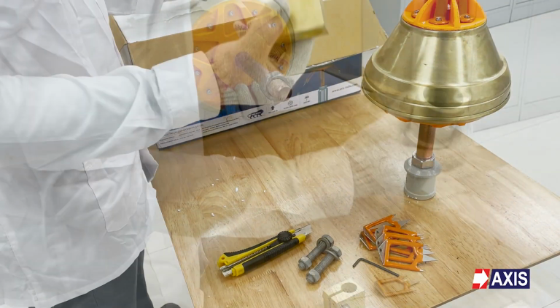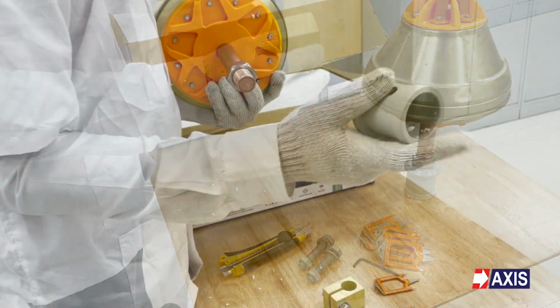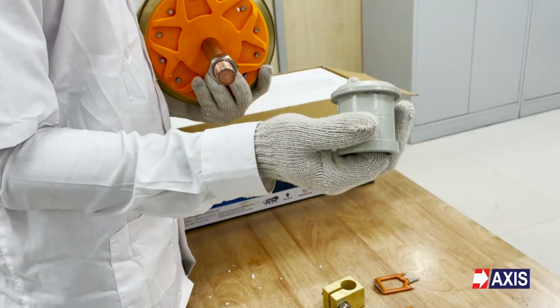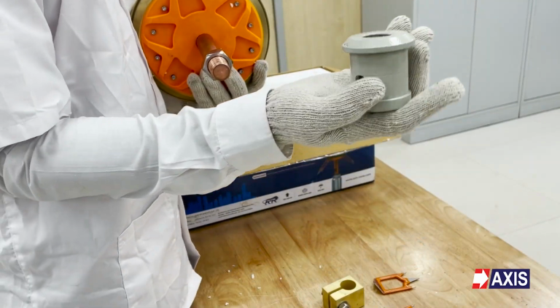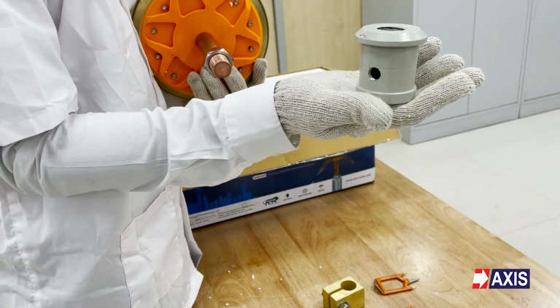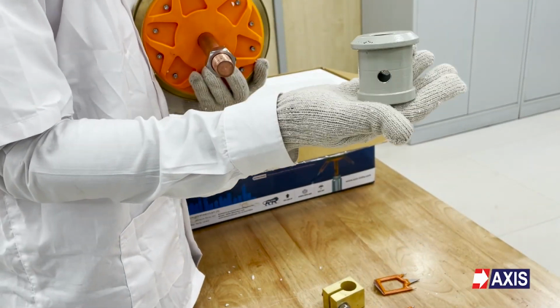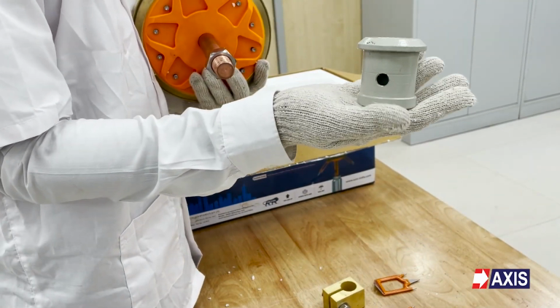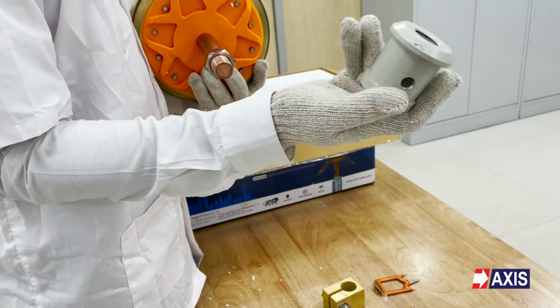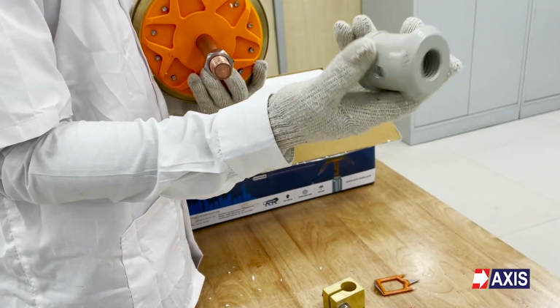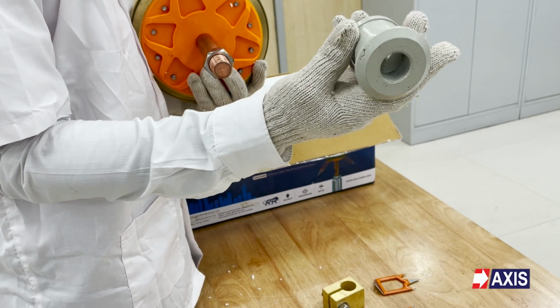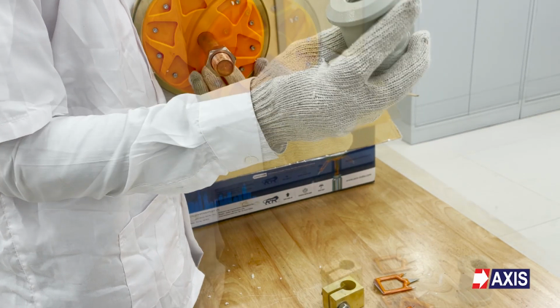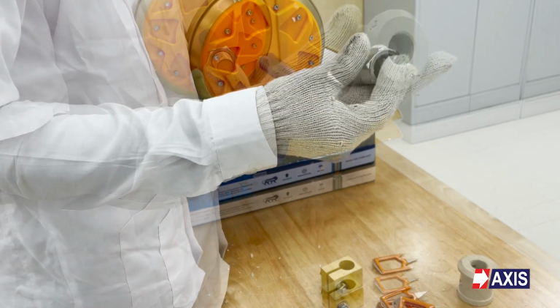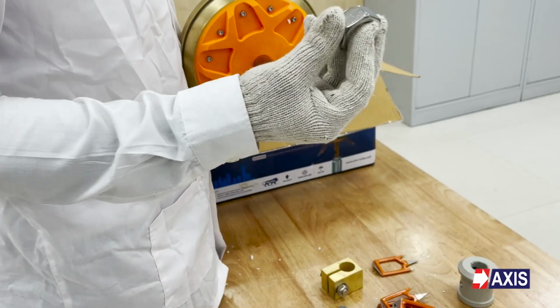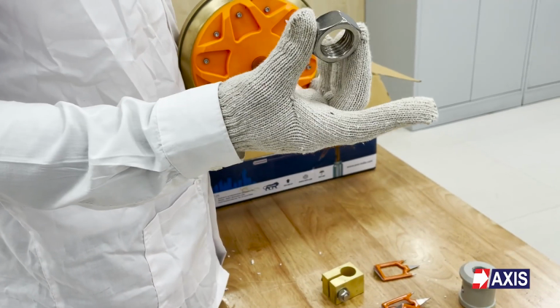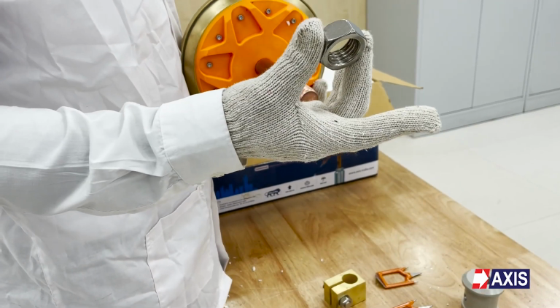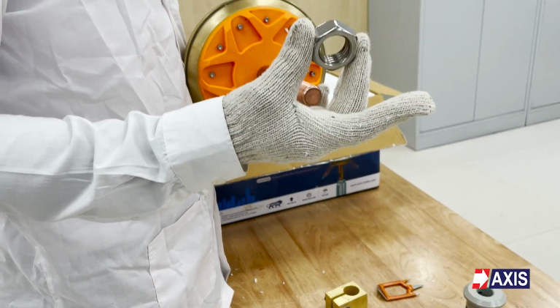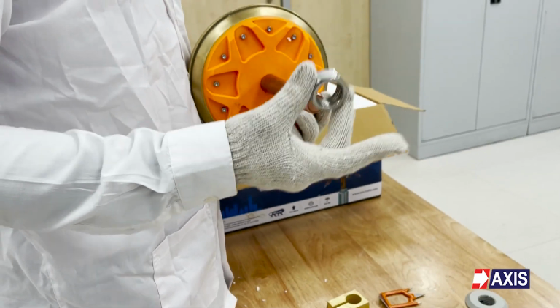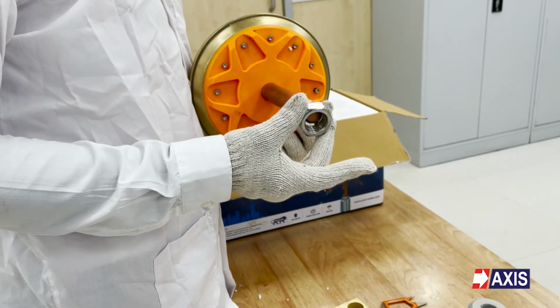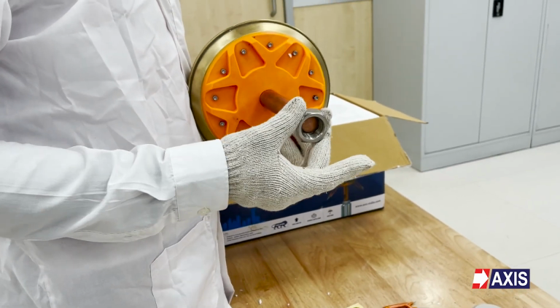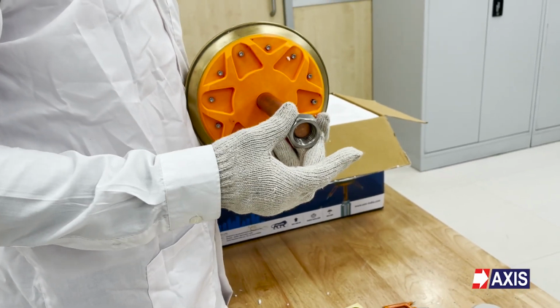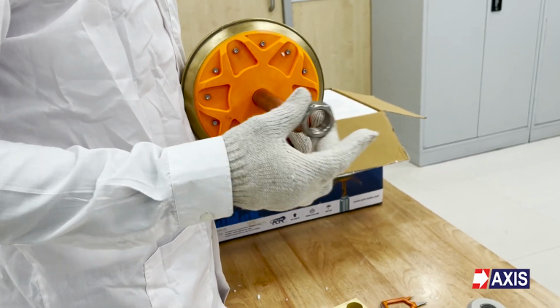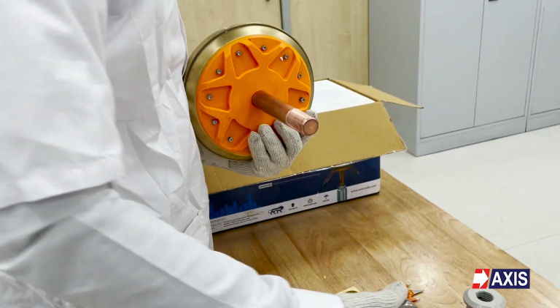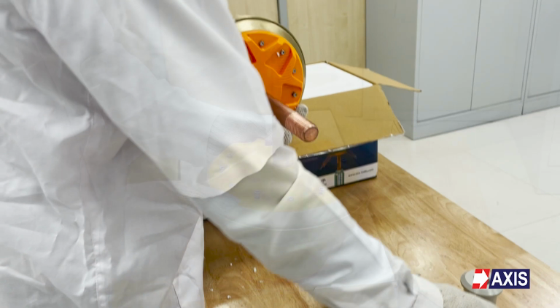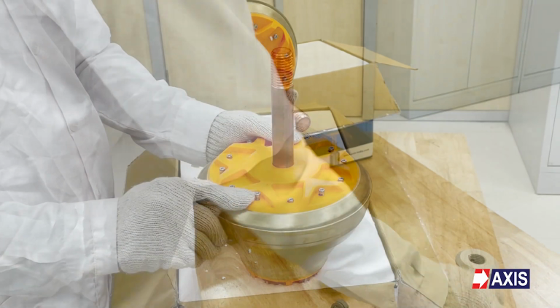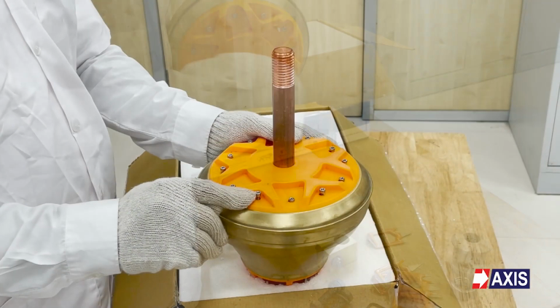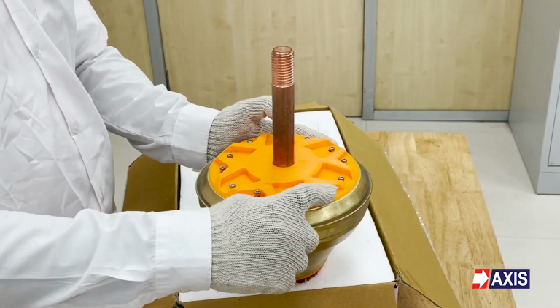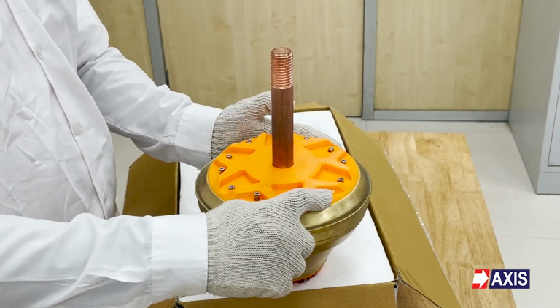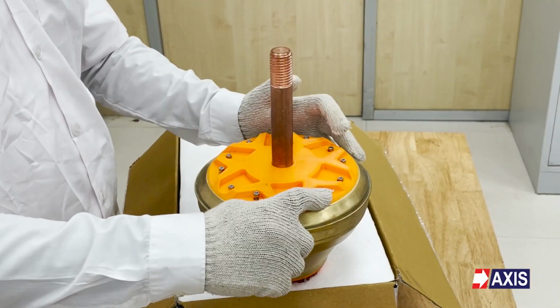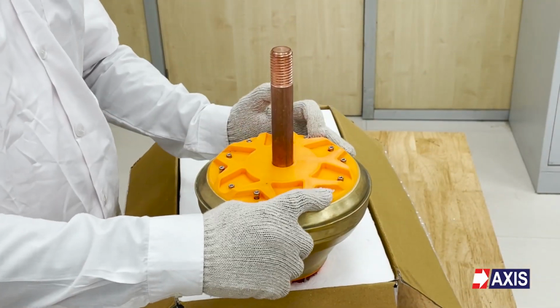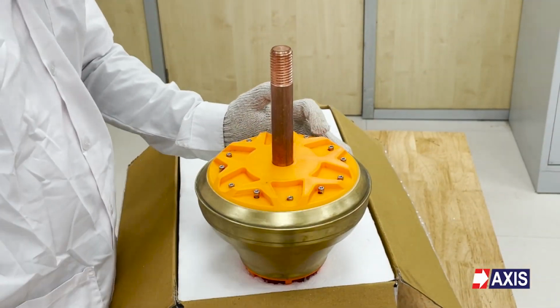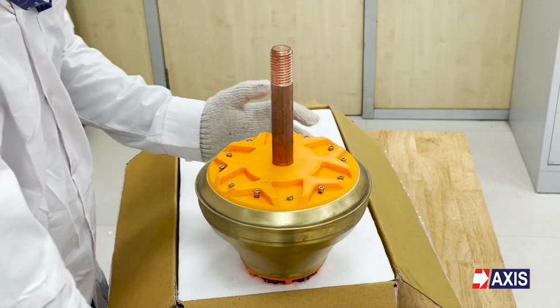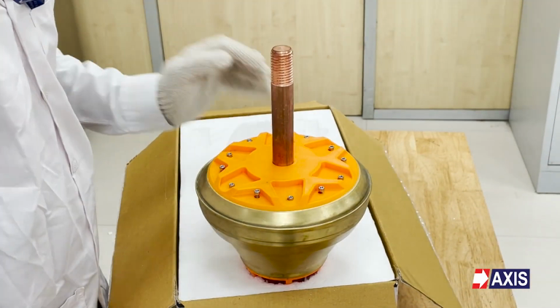This is a coupler which is used for mounting ESC on the mast. This is a stainless steel nut used for securing the coupler. Let's start with the steps for assembling the arrestor.